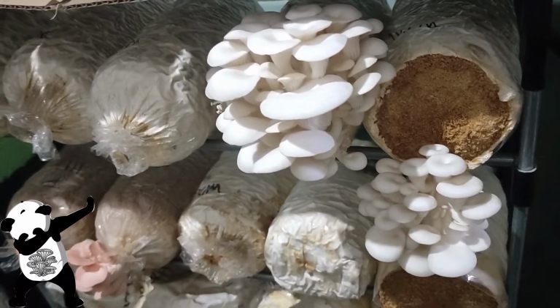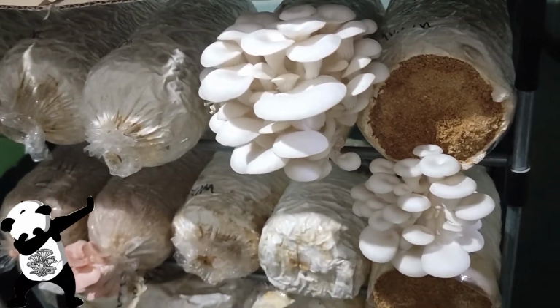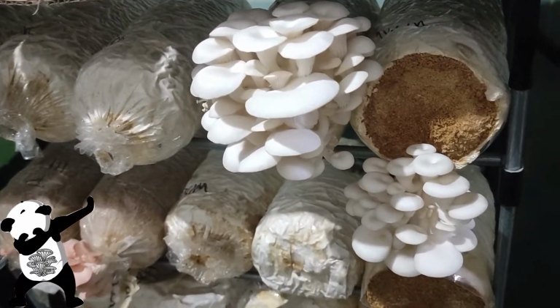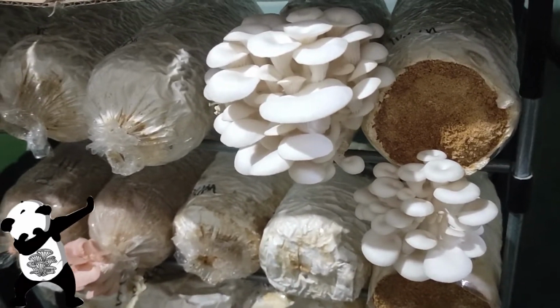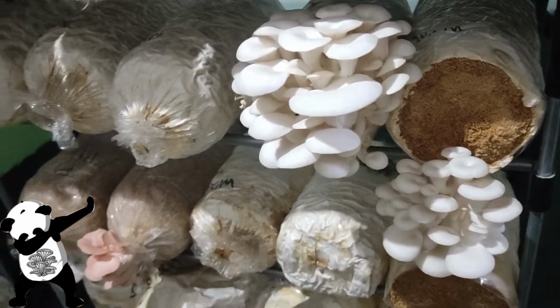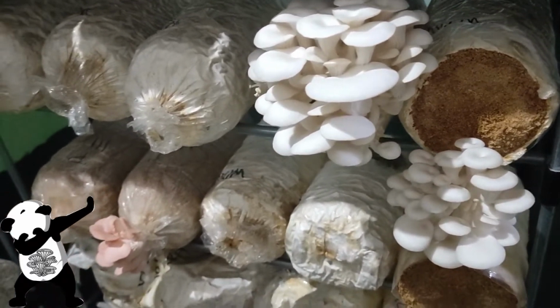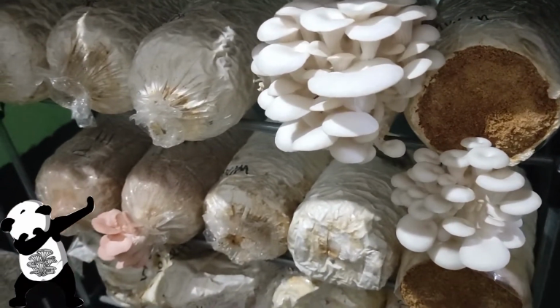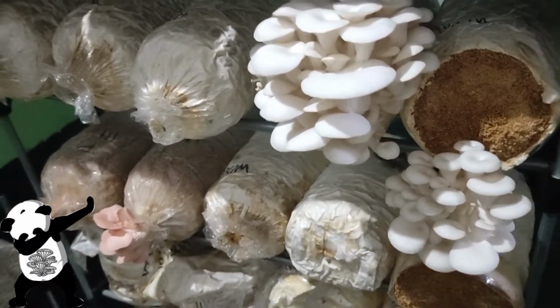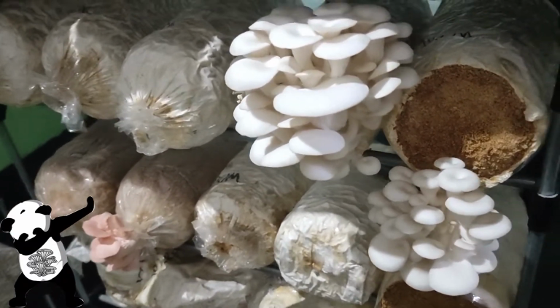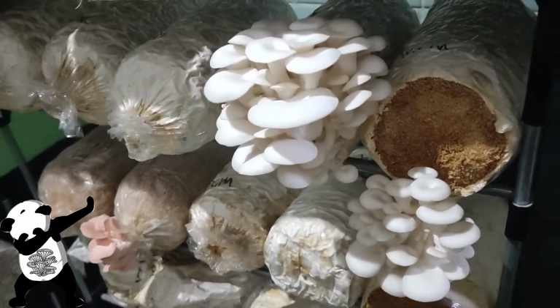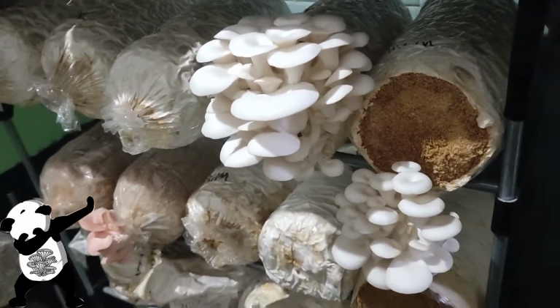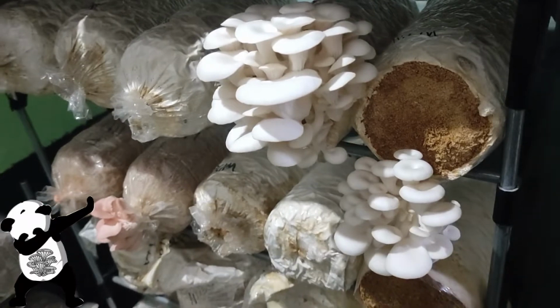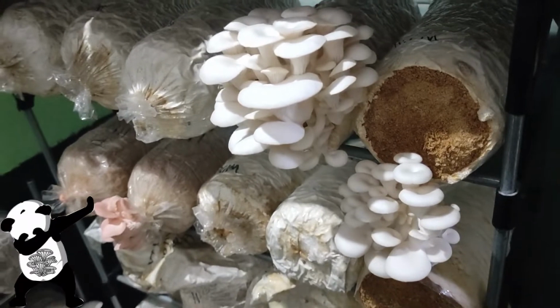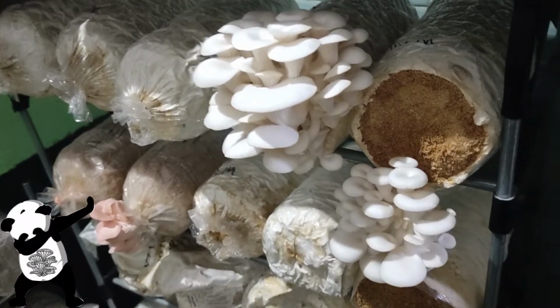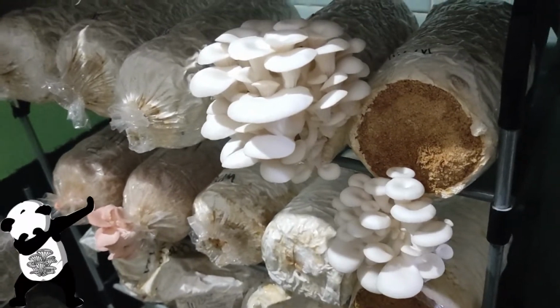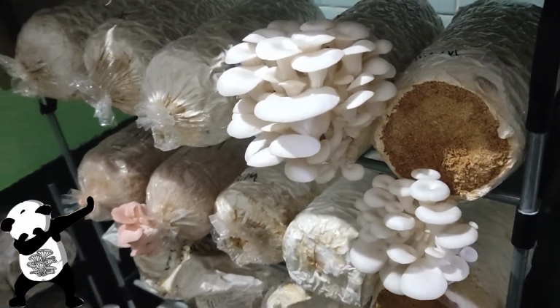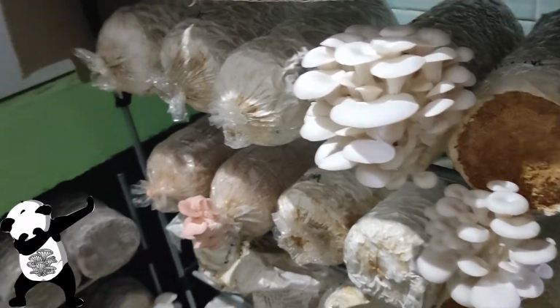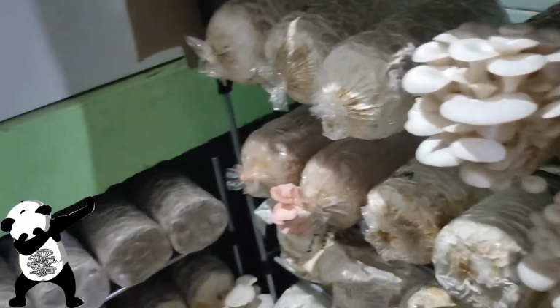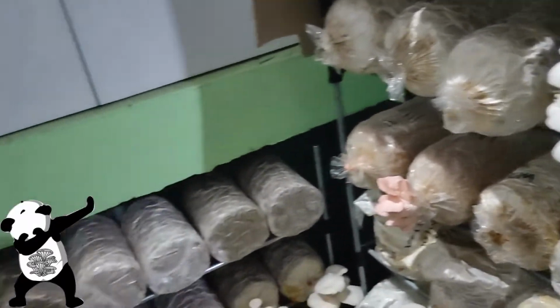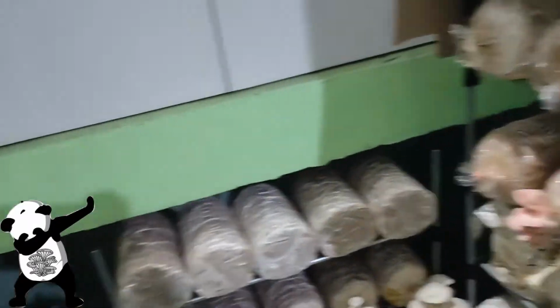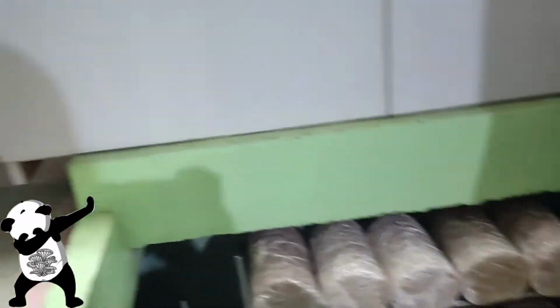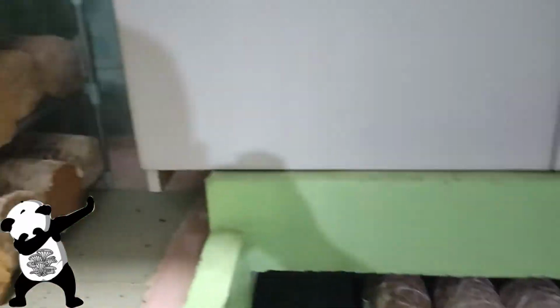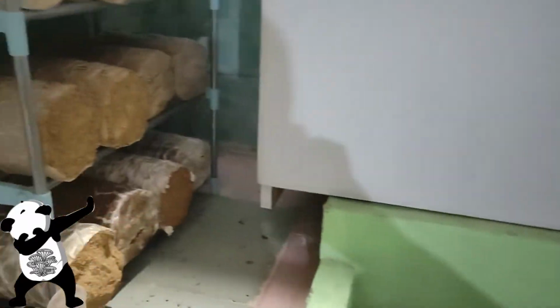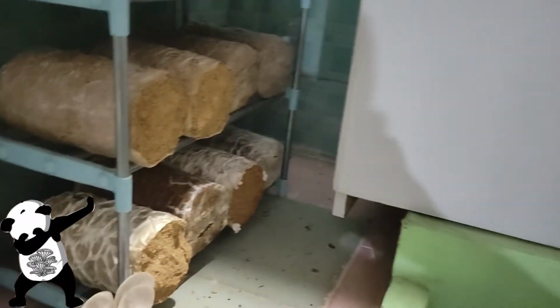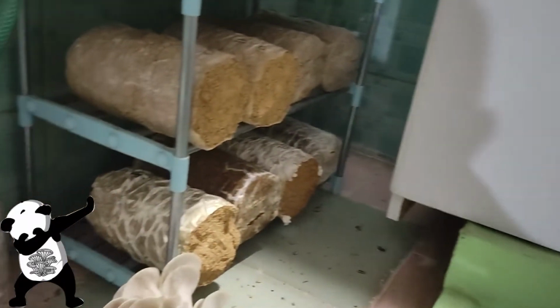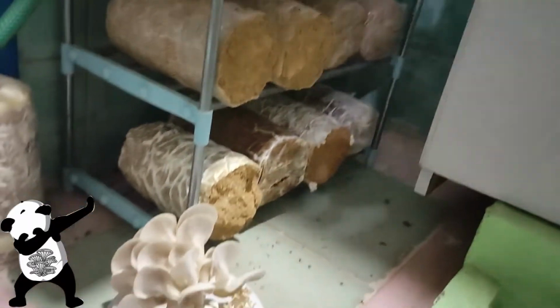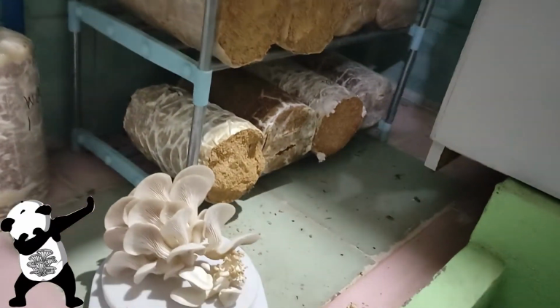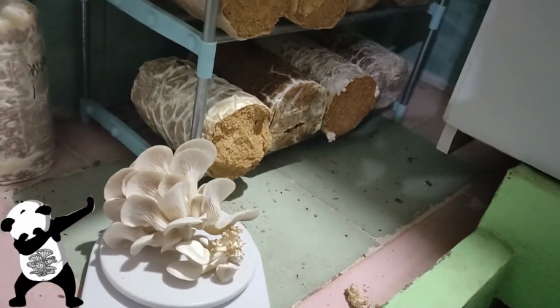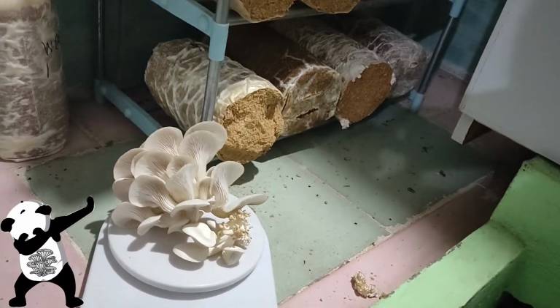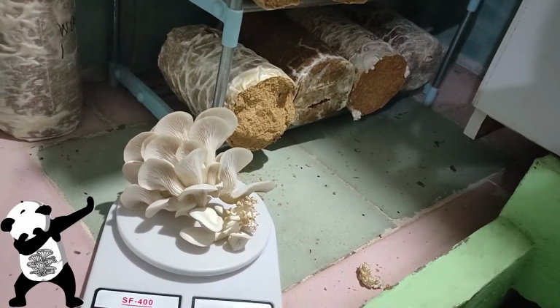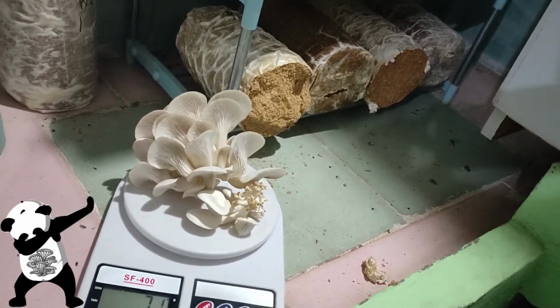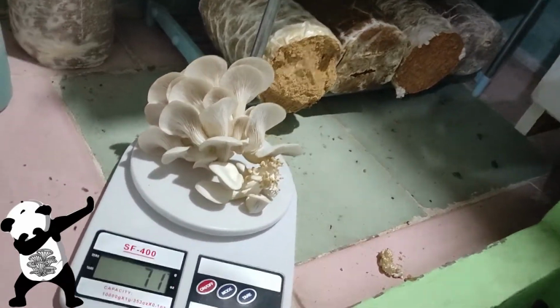I've been harvesting them almost every other day. That's it — thank you very much for tuning in, see you in the next video, bye bye!